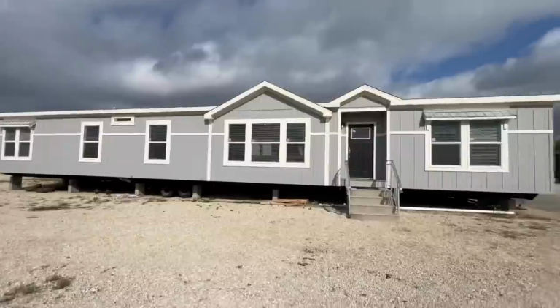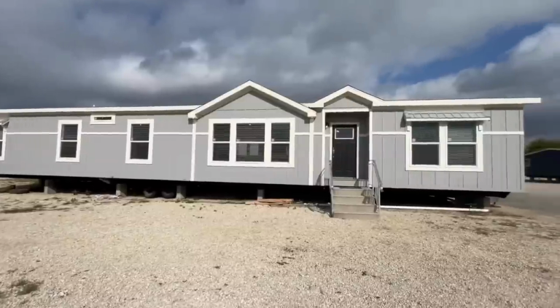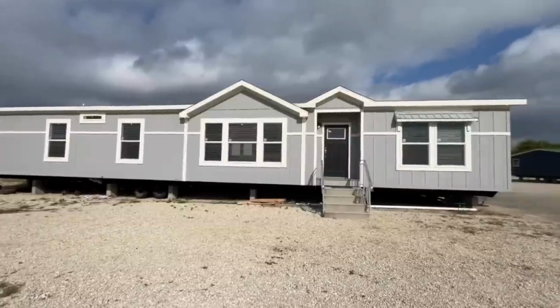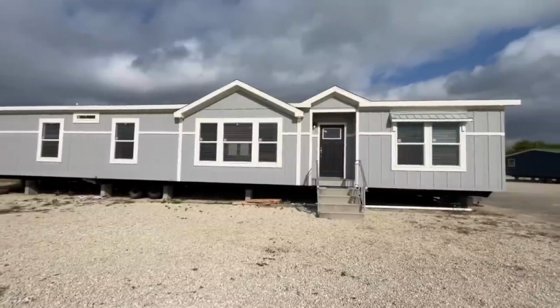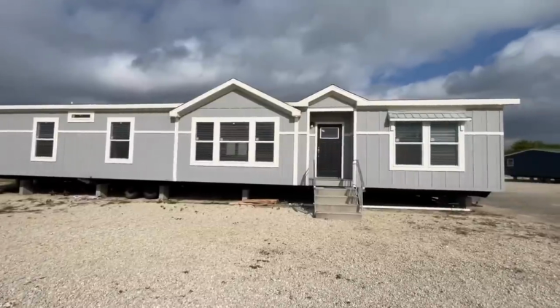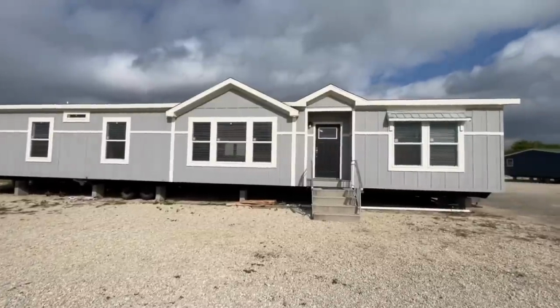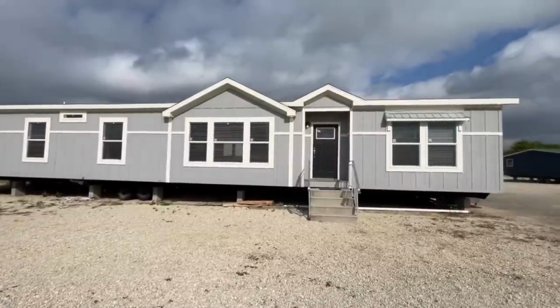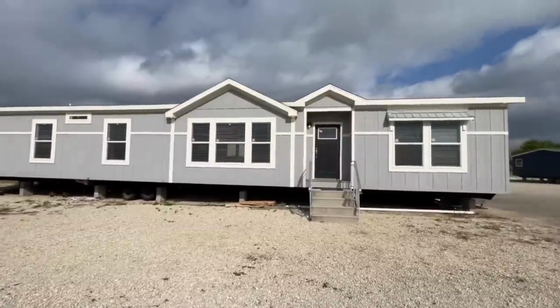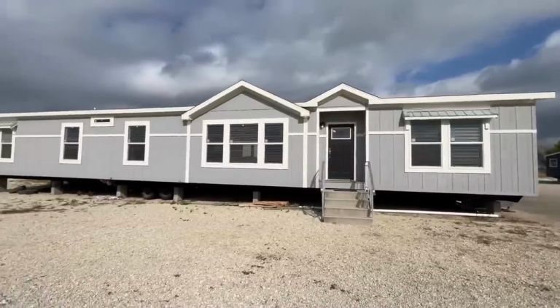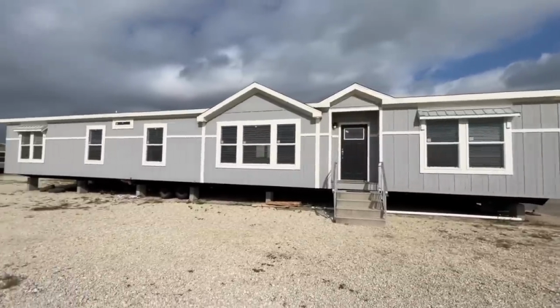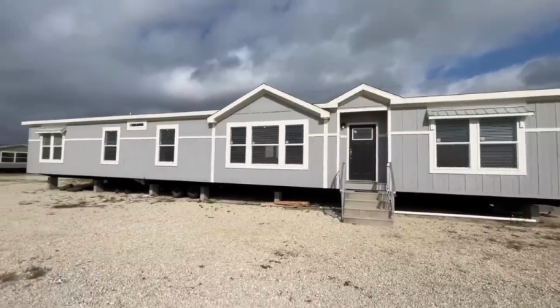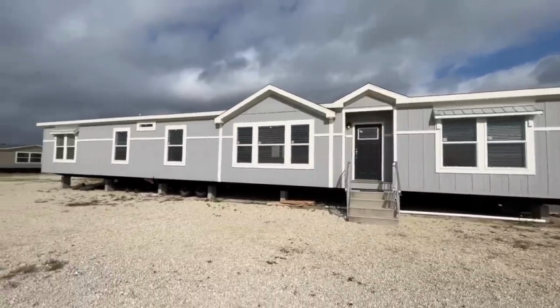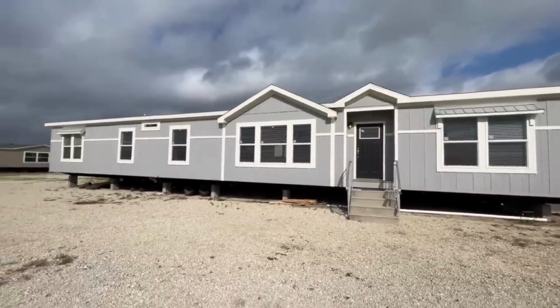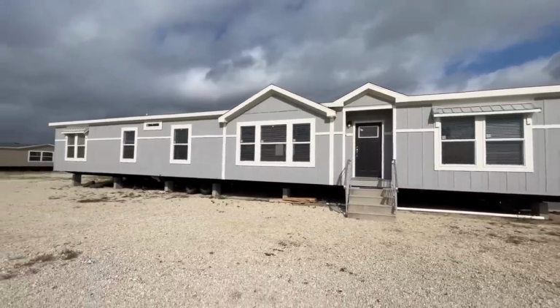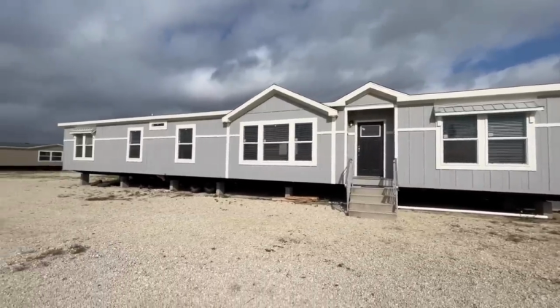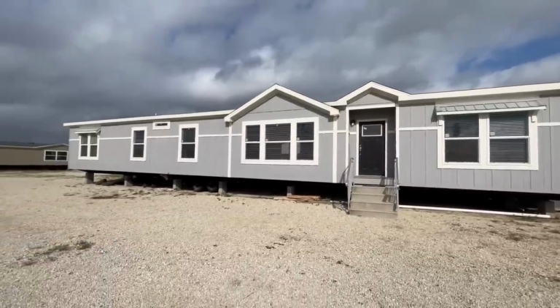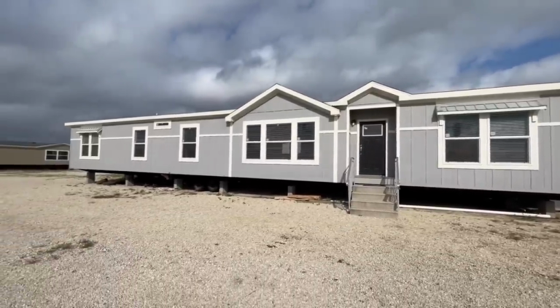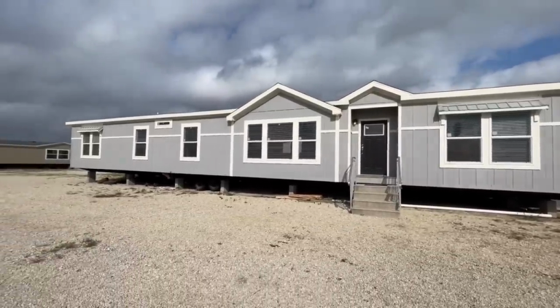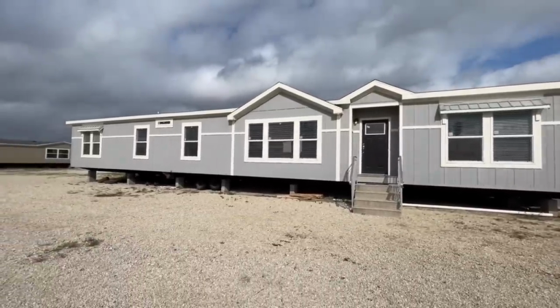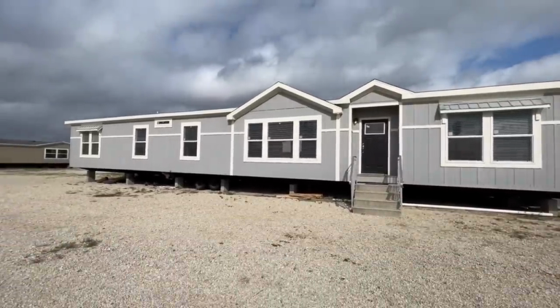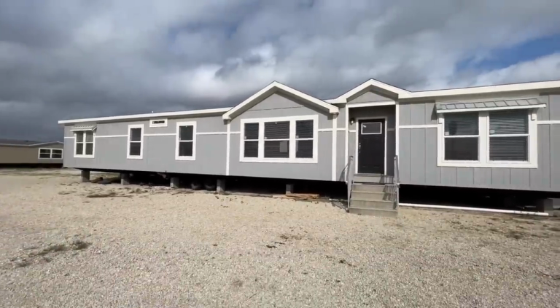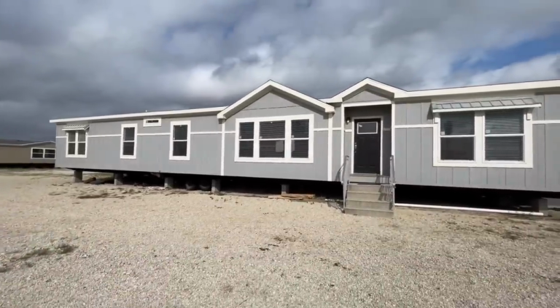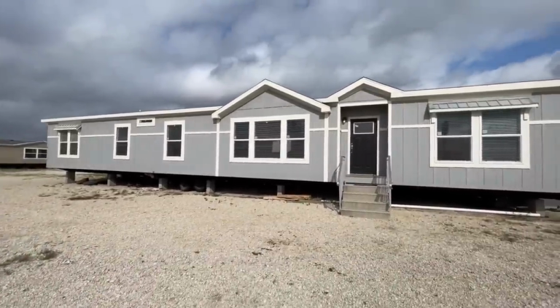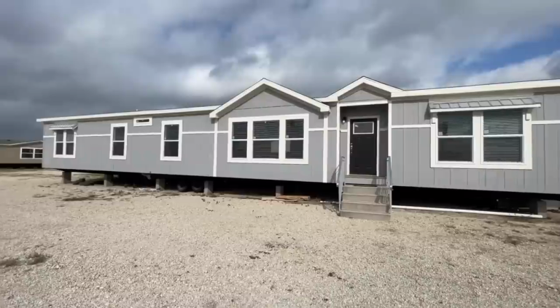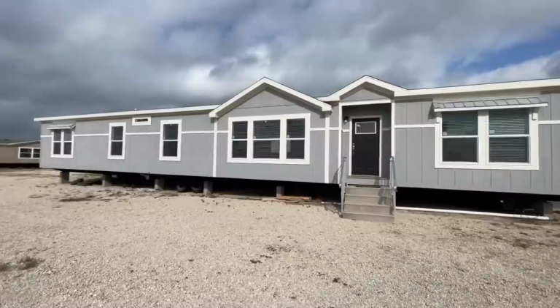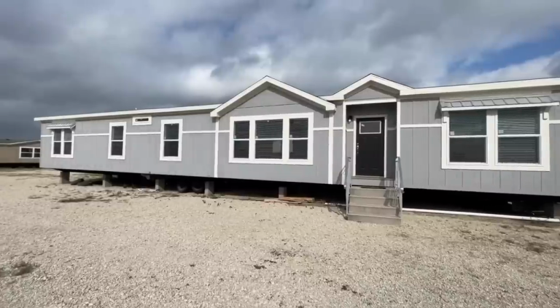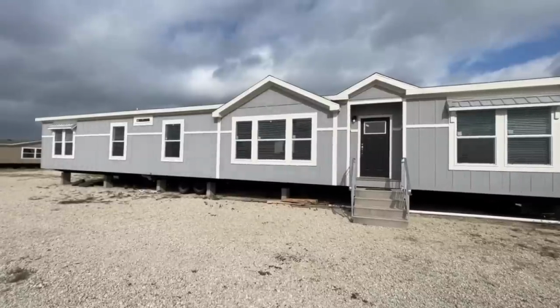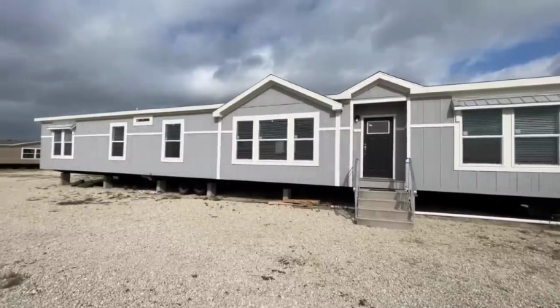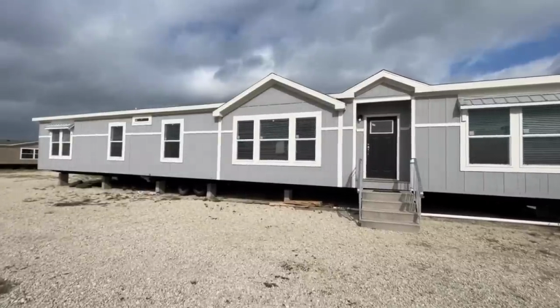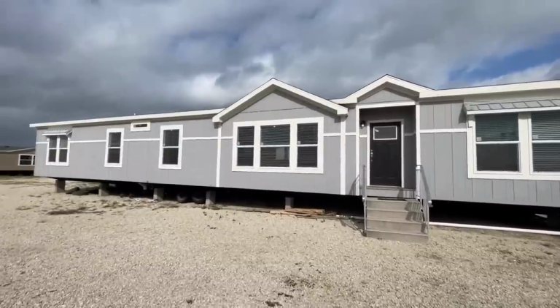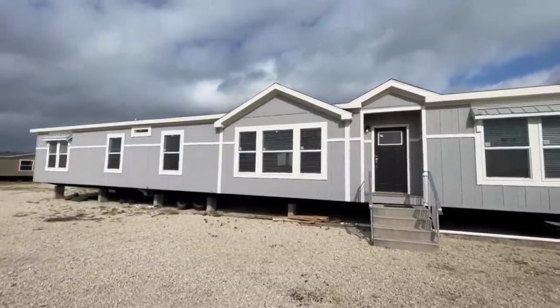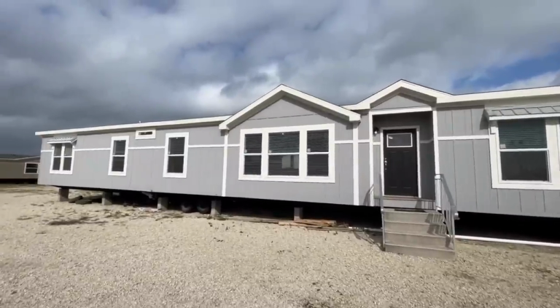What's going on everyone? Welcome back. Today we are at Titan Factory Direct Homes here in New Braunfels, Texas, and we're getting ready to walk through the Brazos 2.